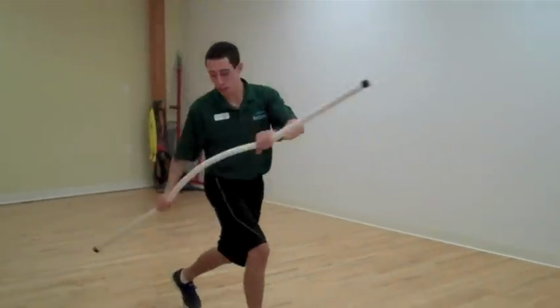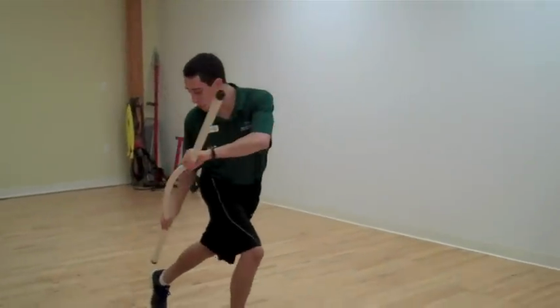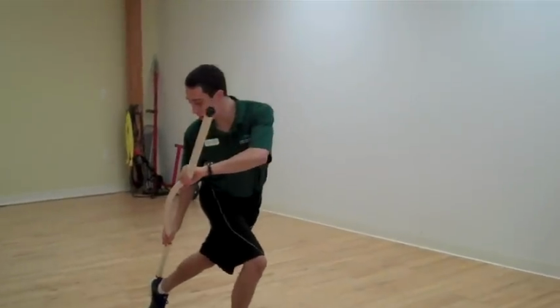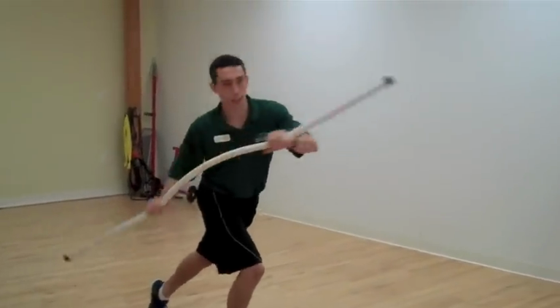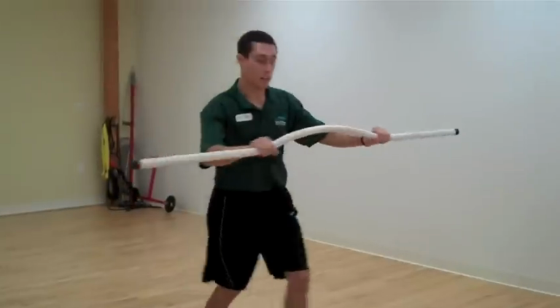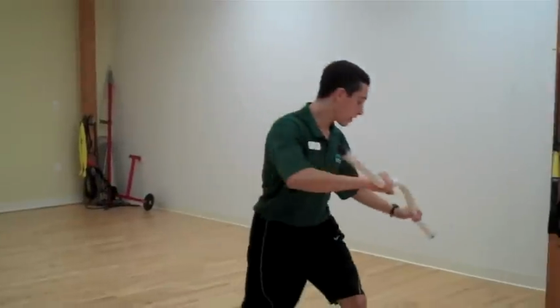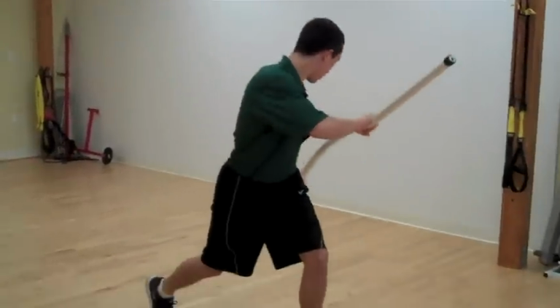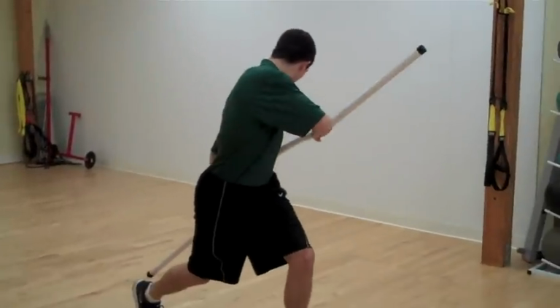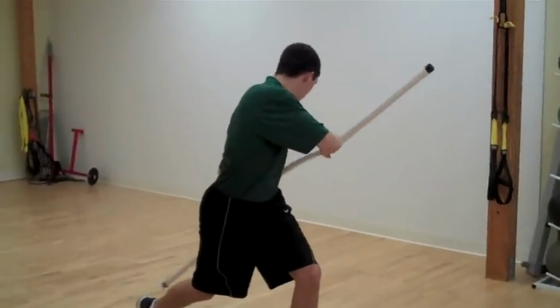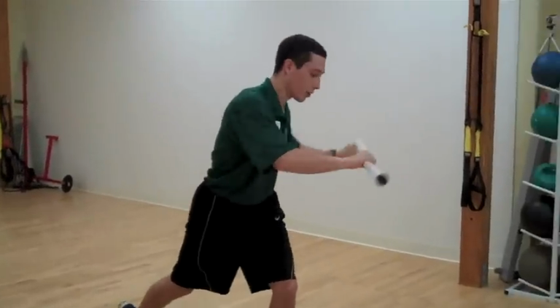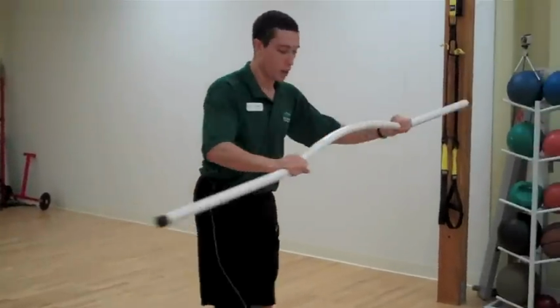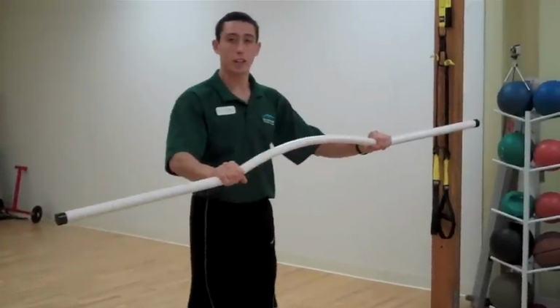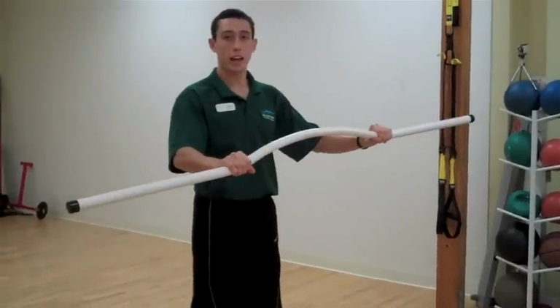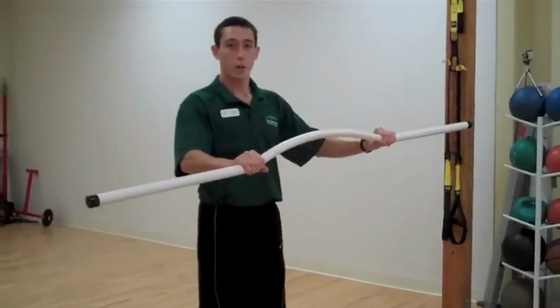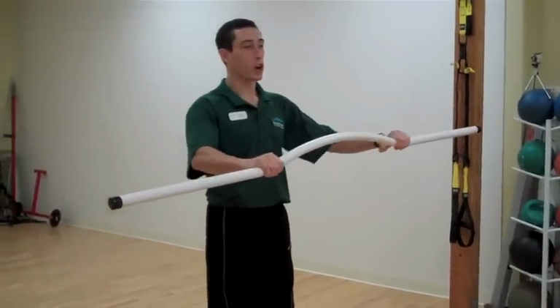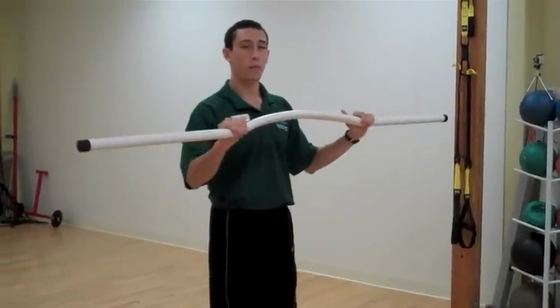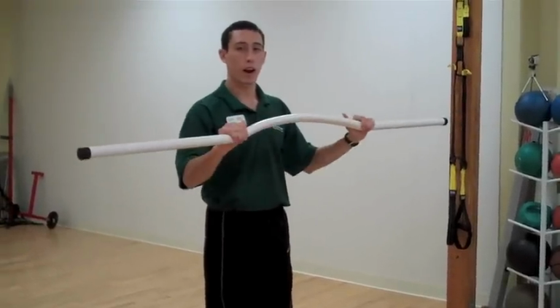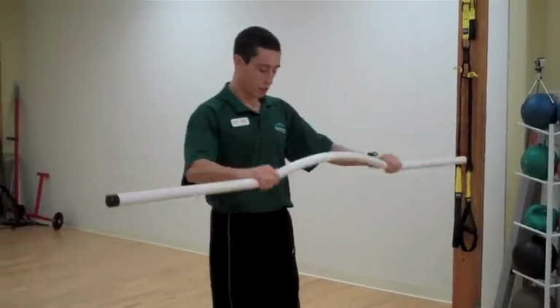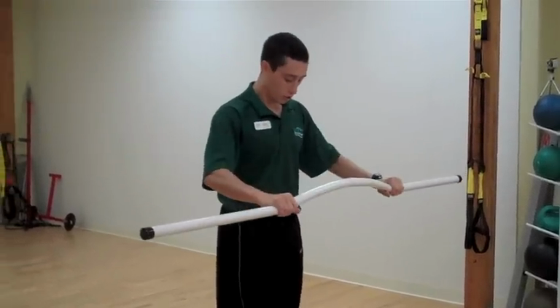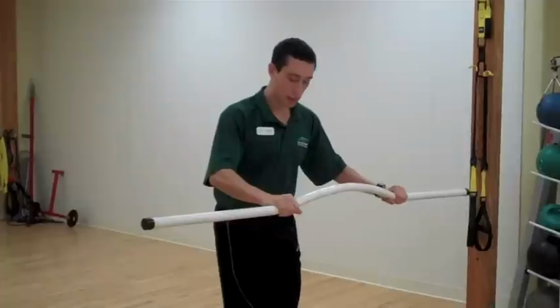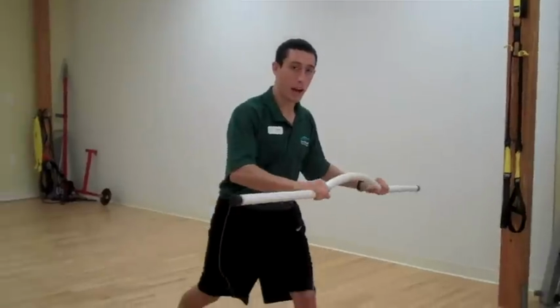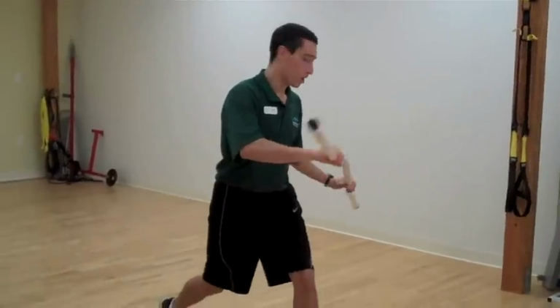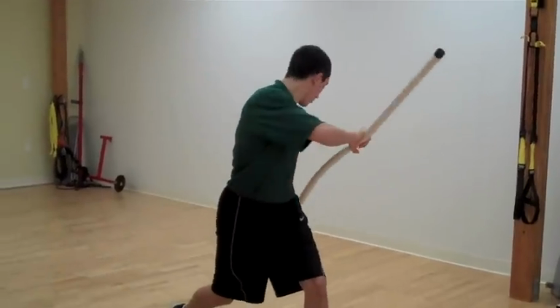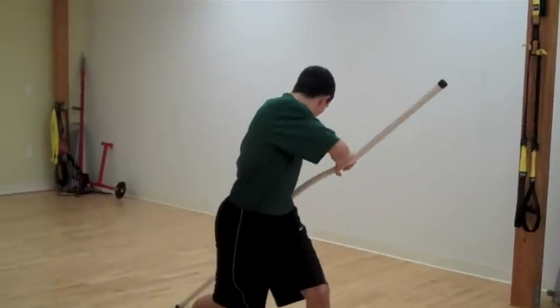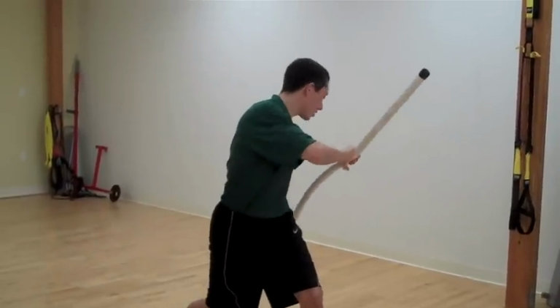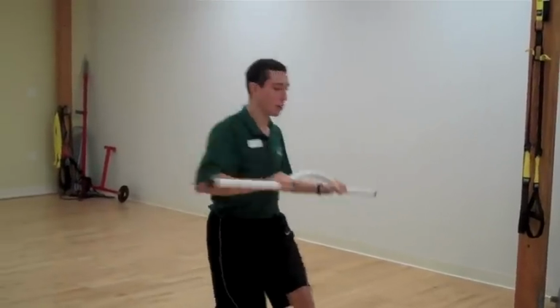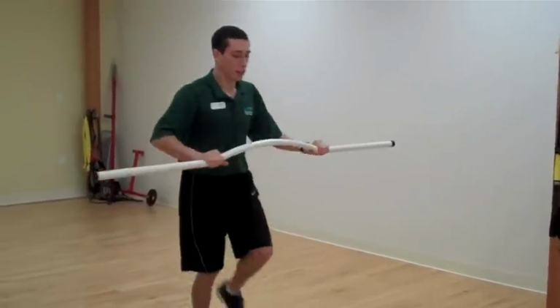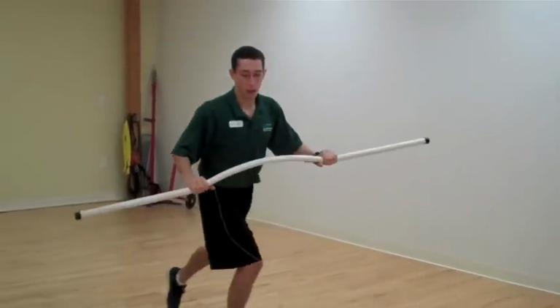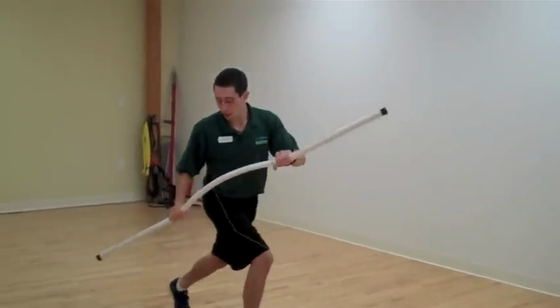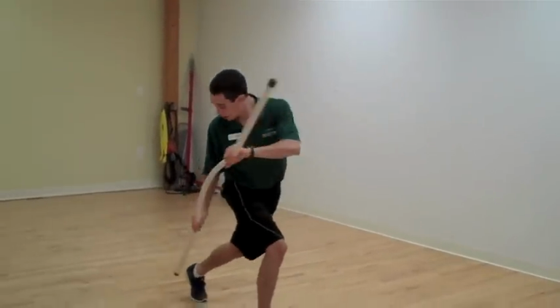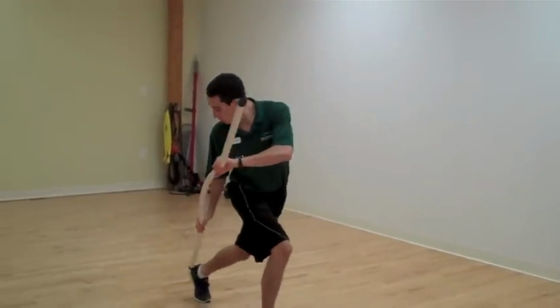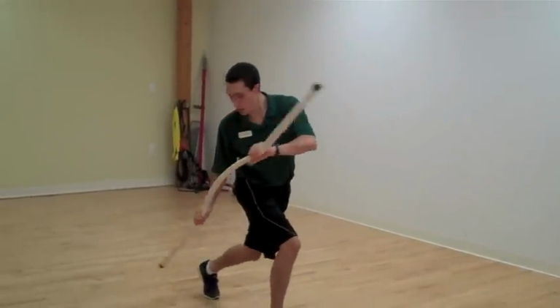Step, reach back and touch the heel. Step, reach back and touch the heel. When you get to the end, we're going to go in the reverse direction. So we're going to step back, then reach back and touch the heel. Step back, touch the heel.